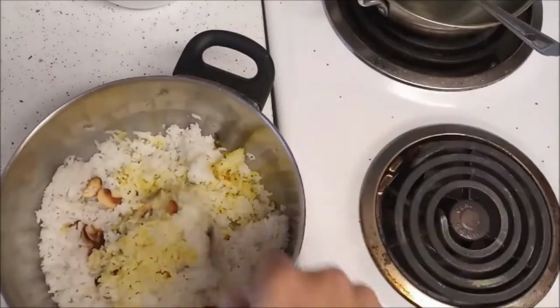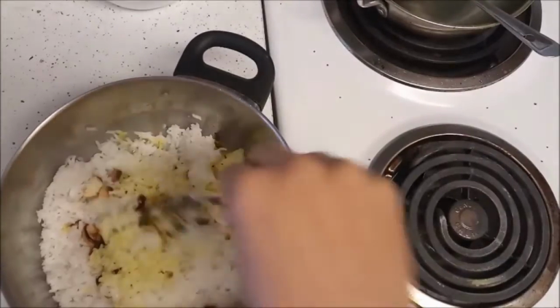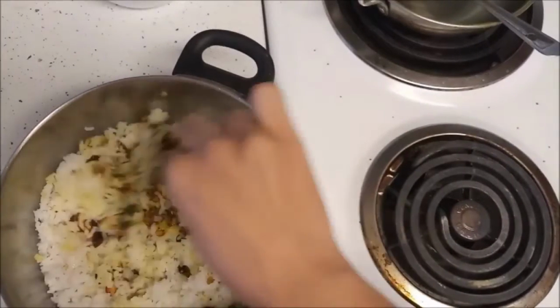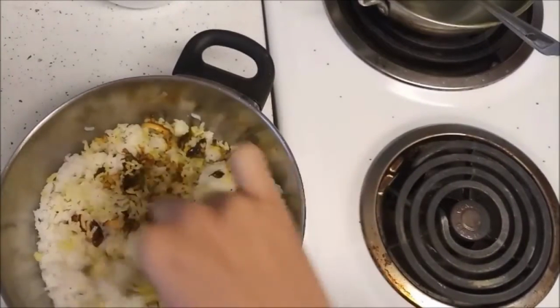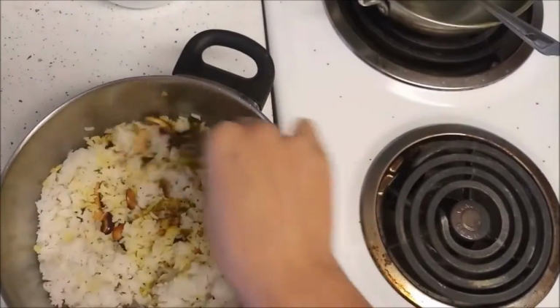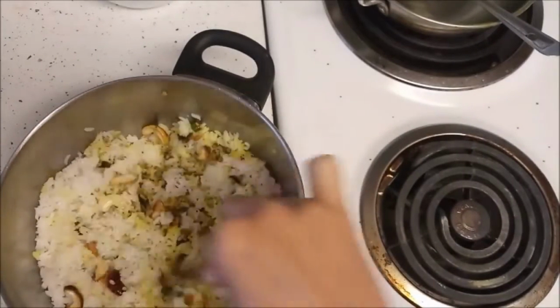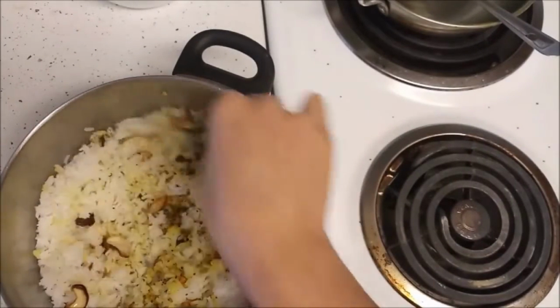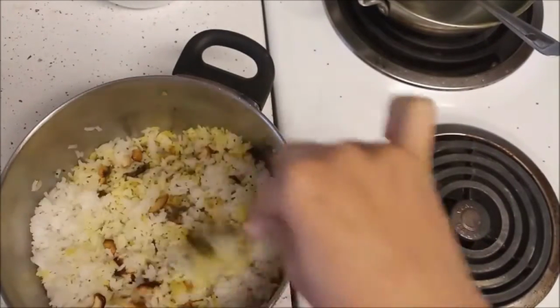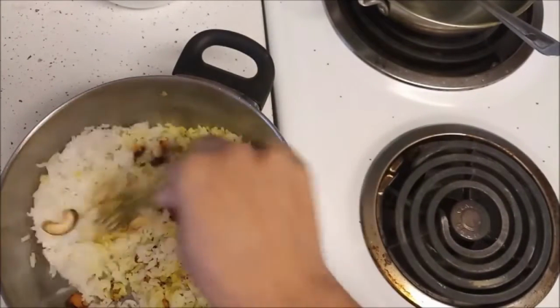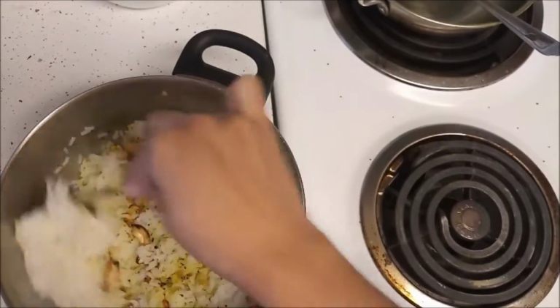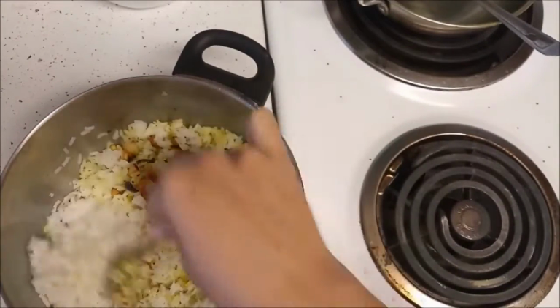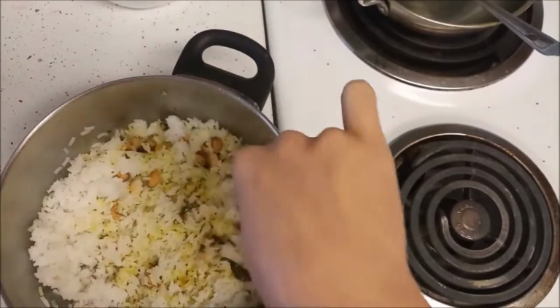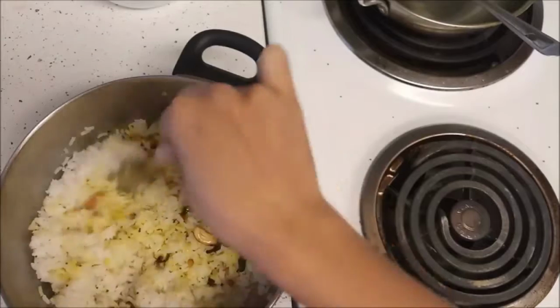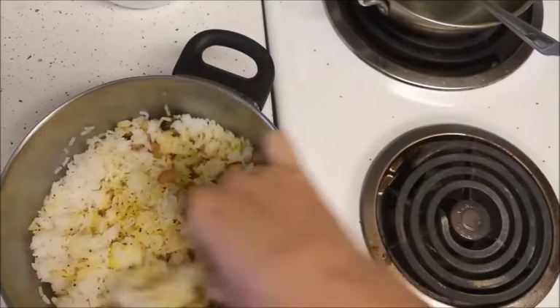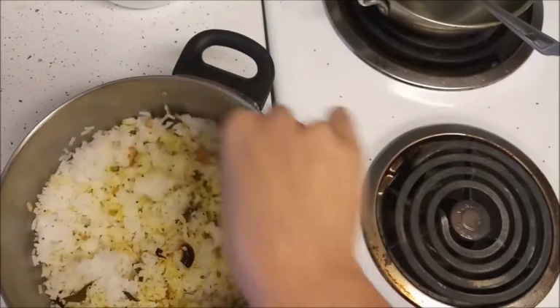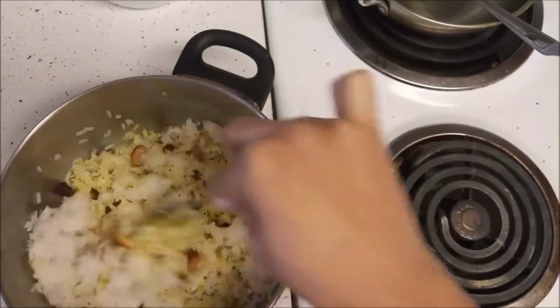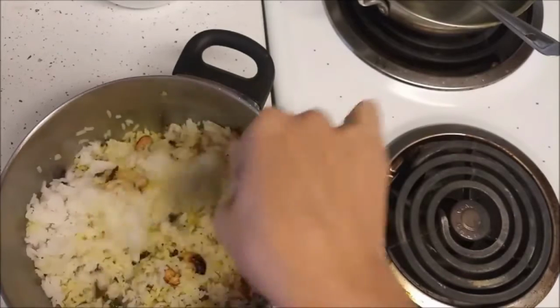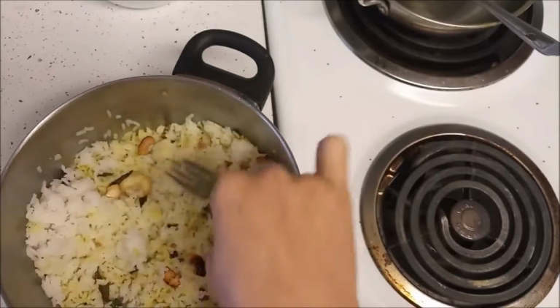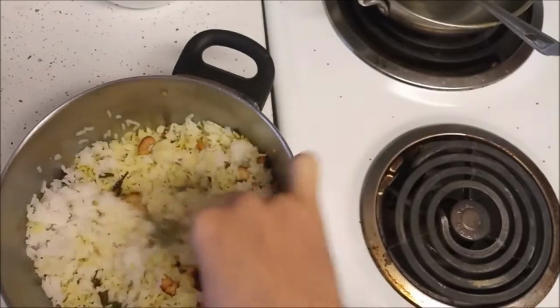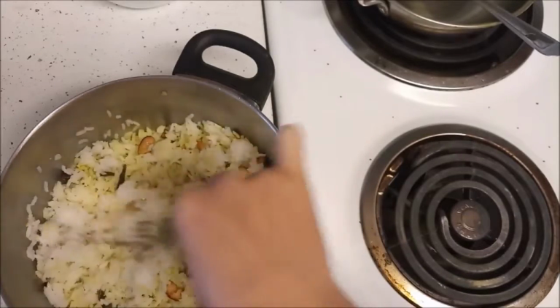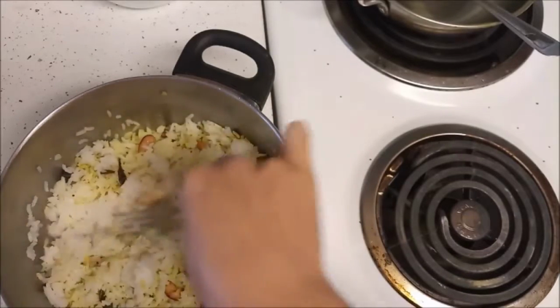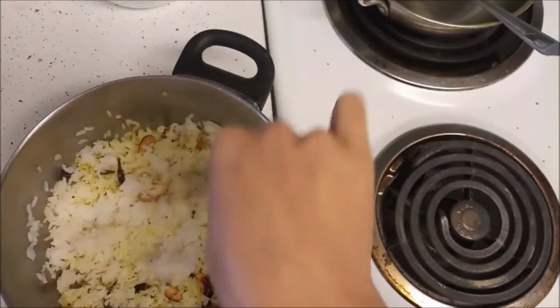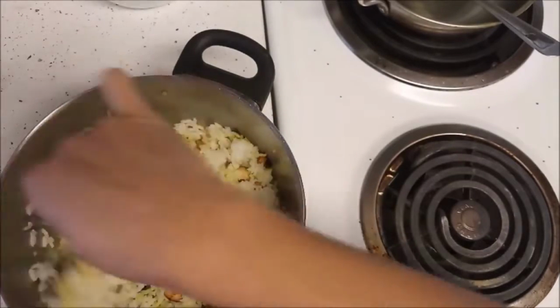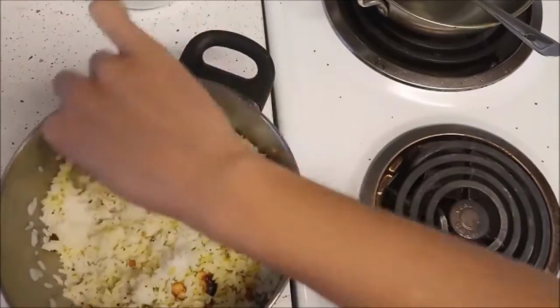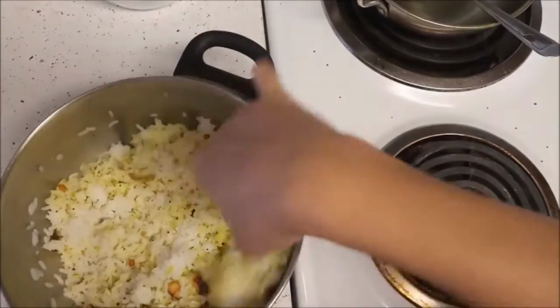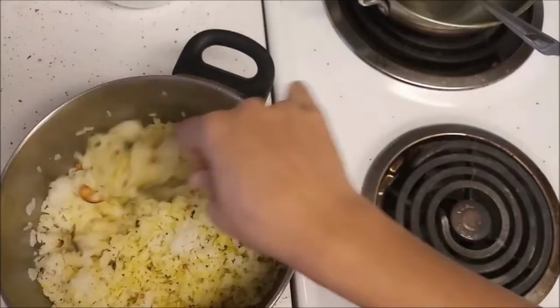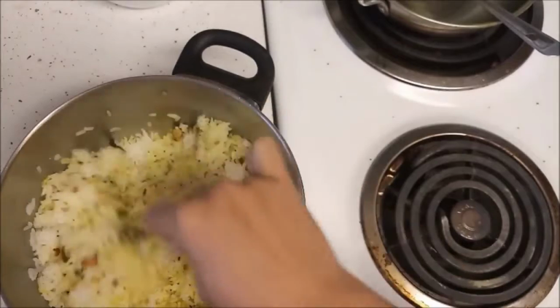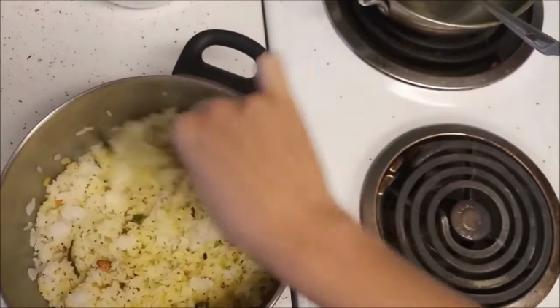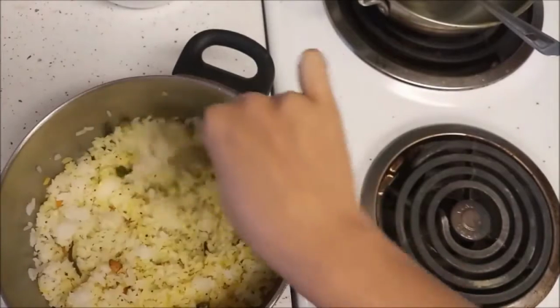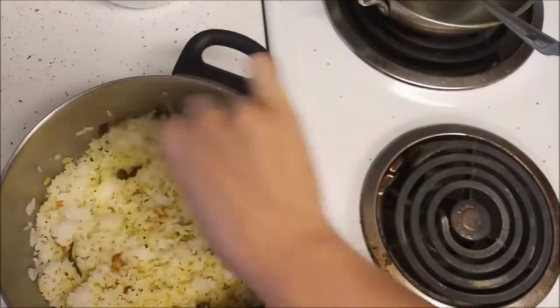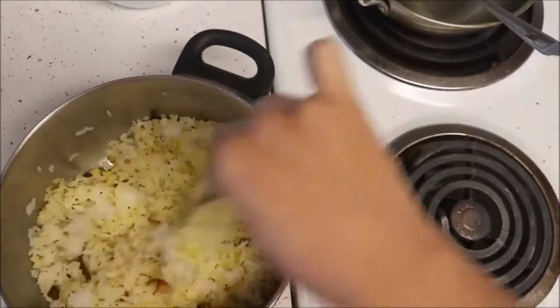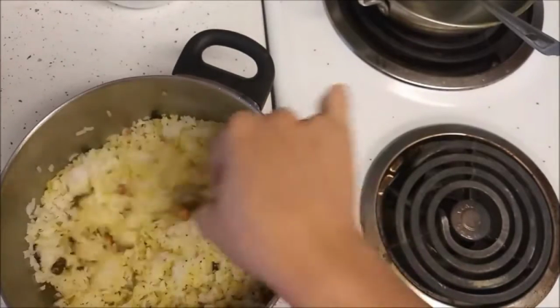I am using a fork to mix so that the rice will not get mashed up. If the rice is too mushy it will not be so good for the lemon rice.